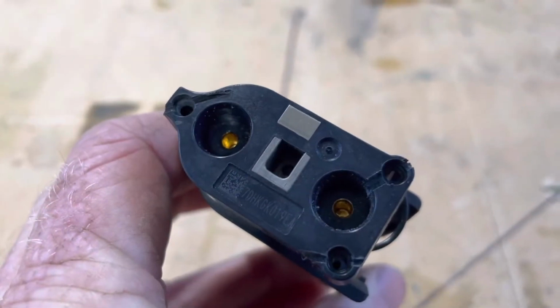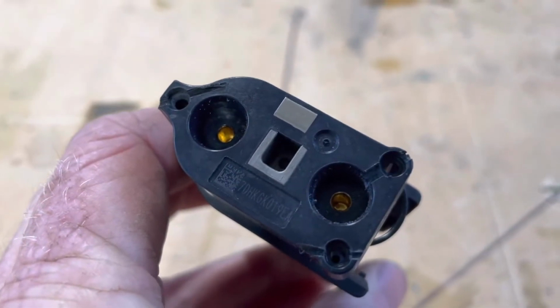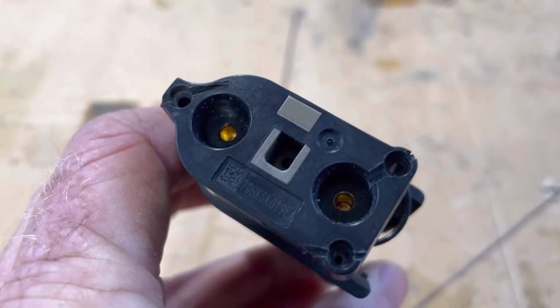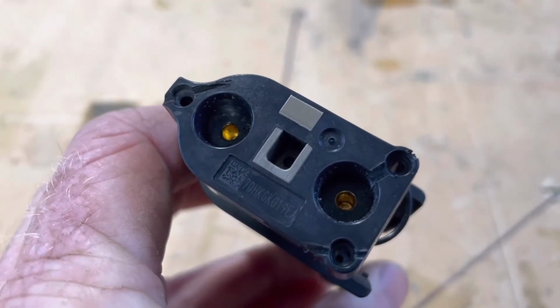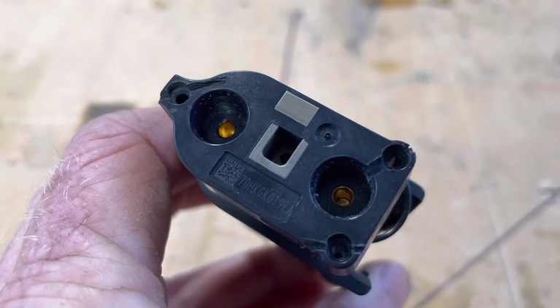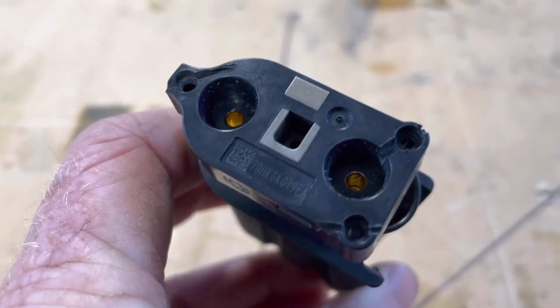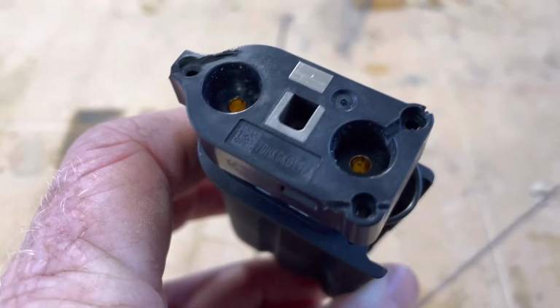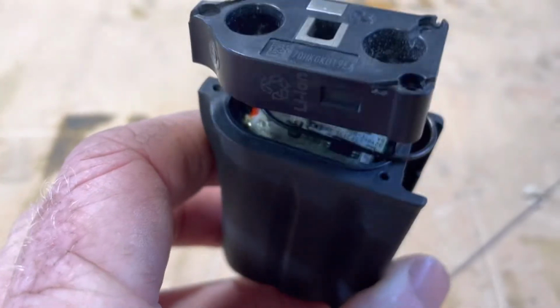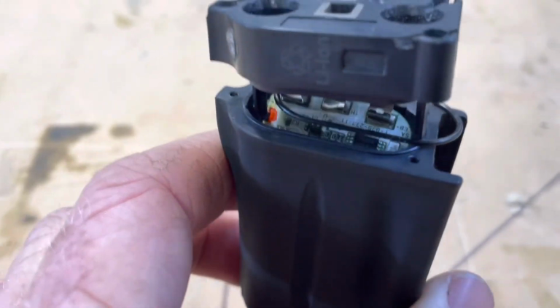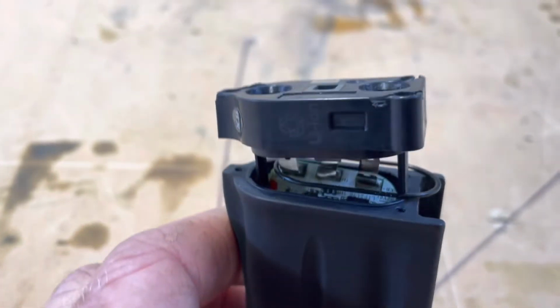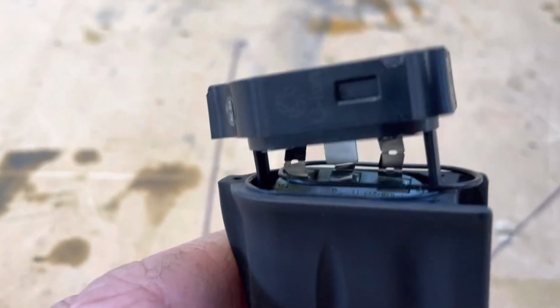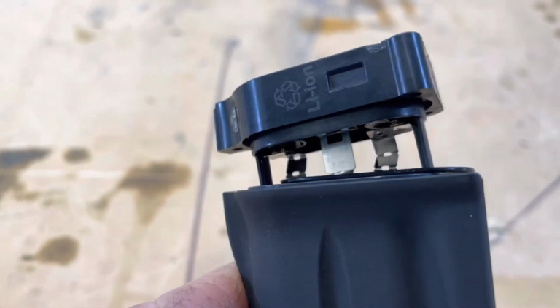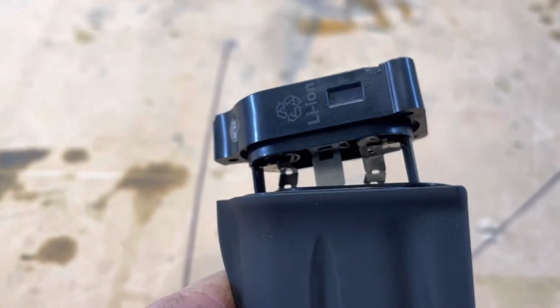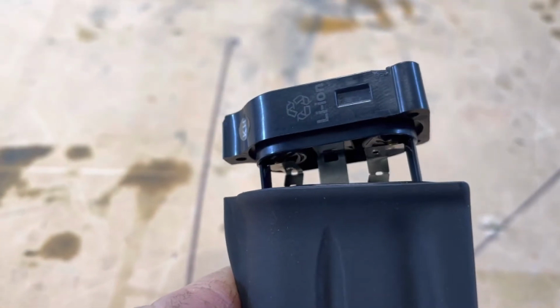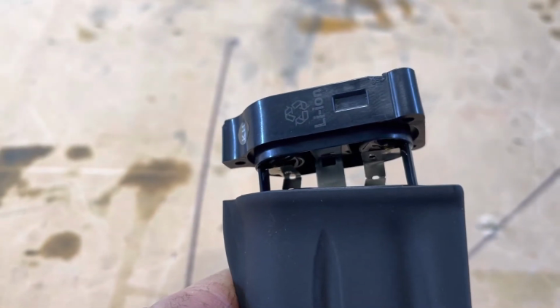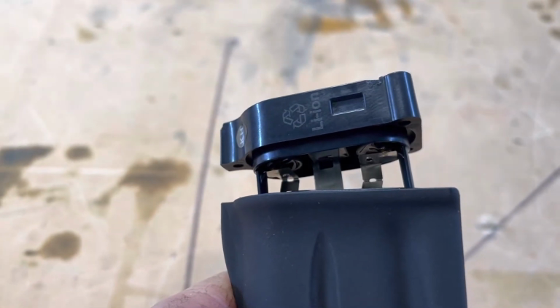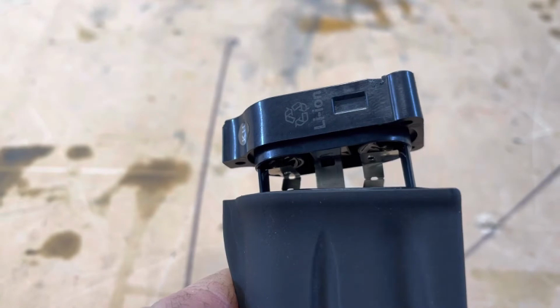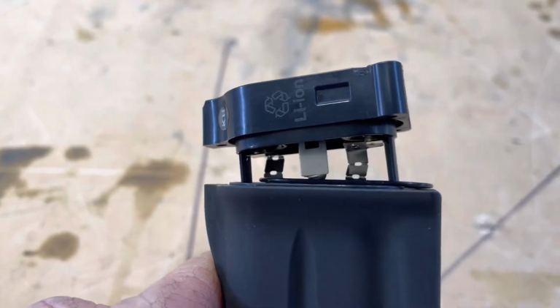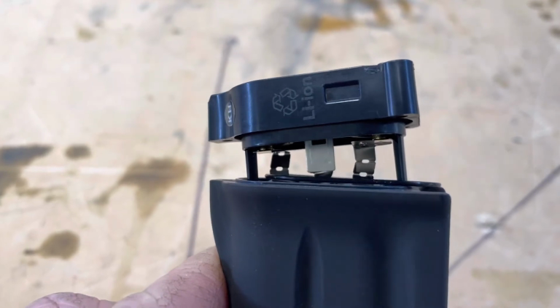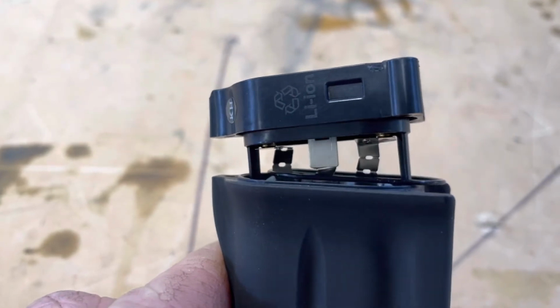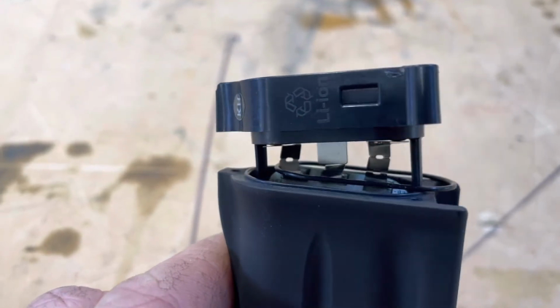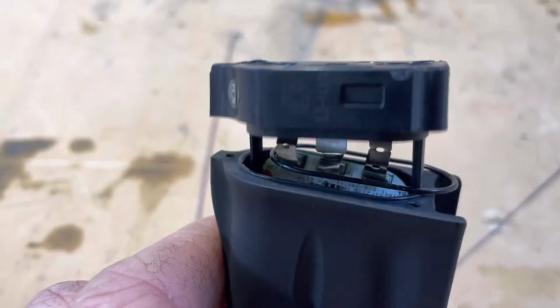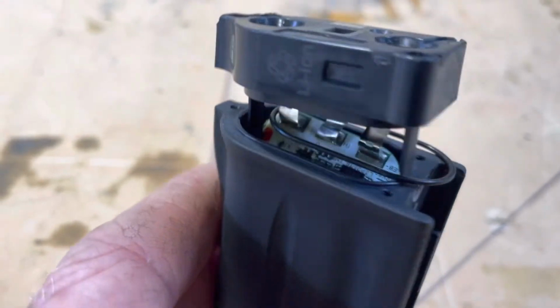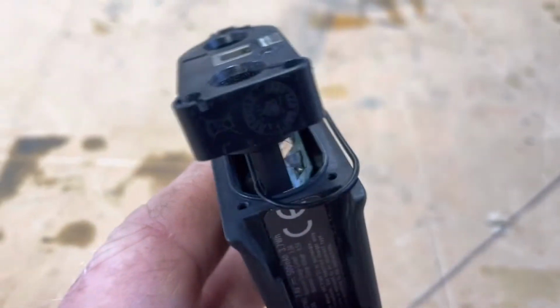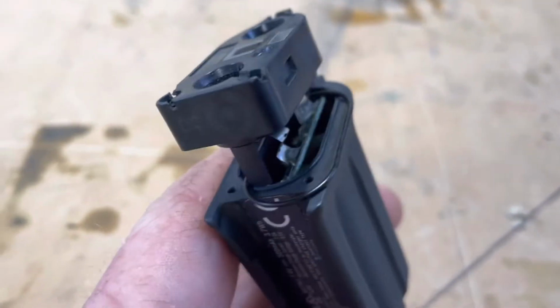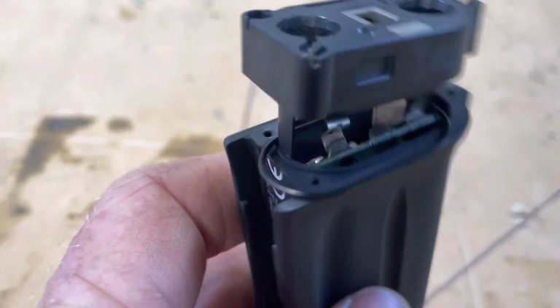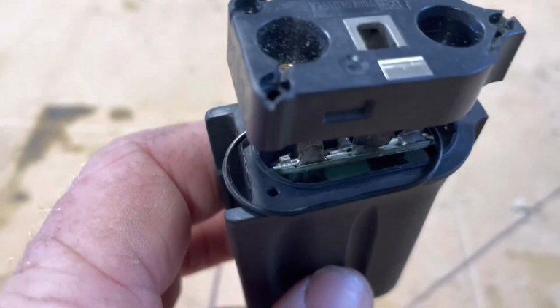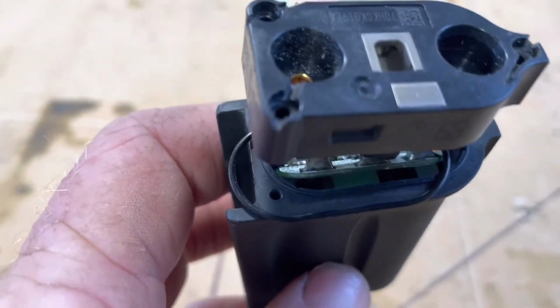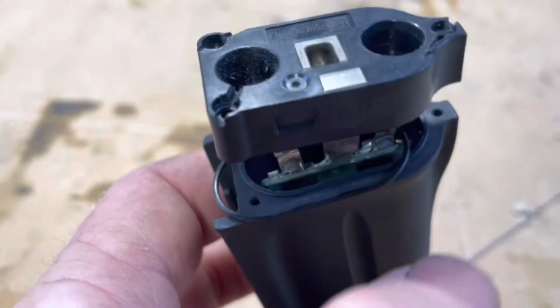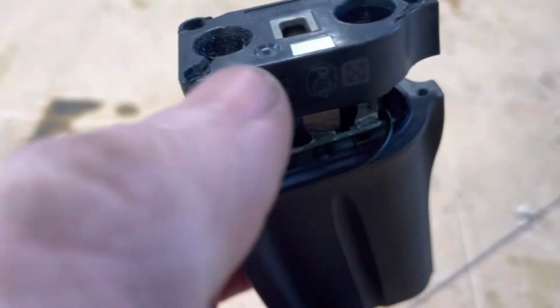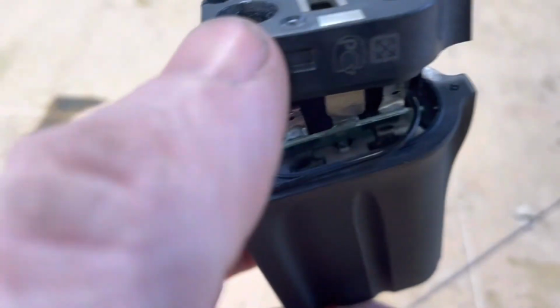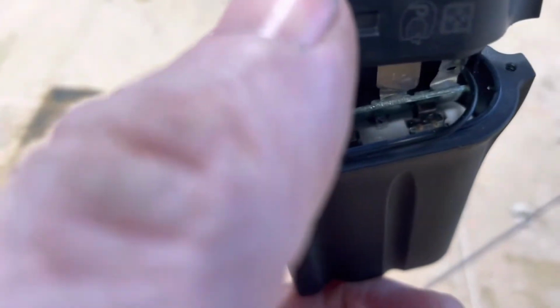After removing the three screws I managed to pop the cap off, but it's all joined together — there are tabs in there for charging. It's a small circuit board underneath that is connected to a battery.